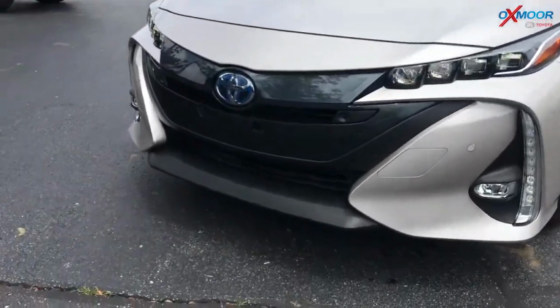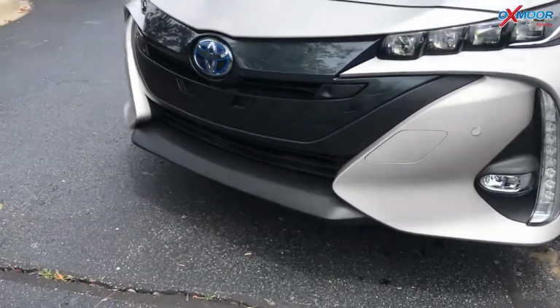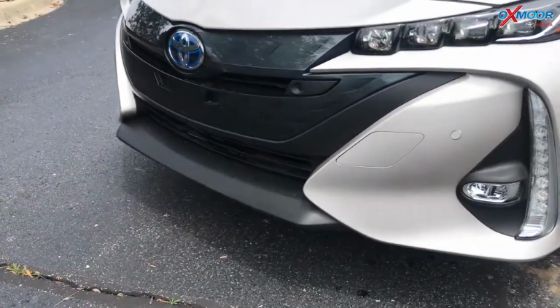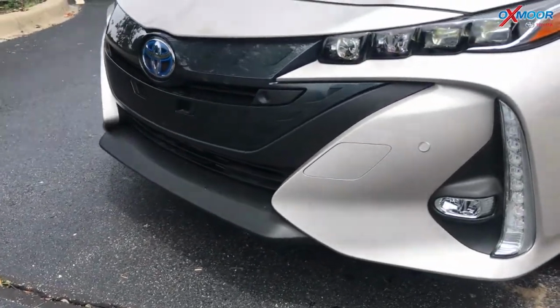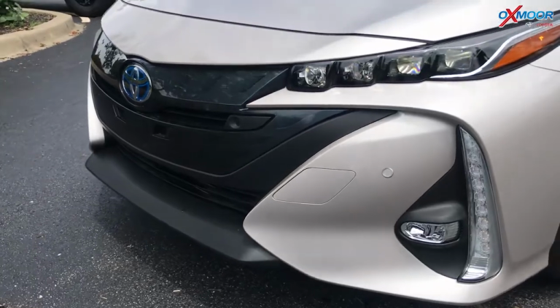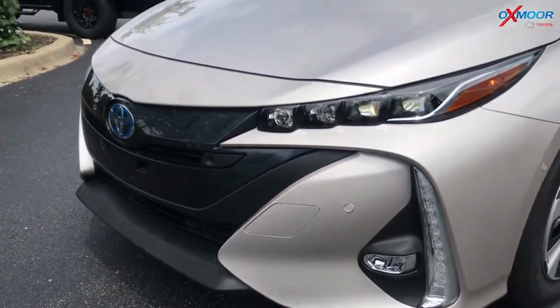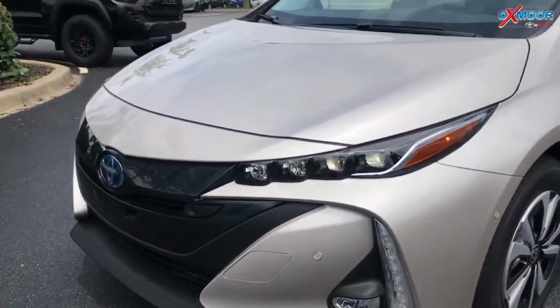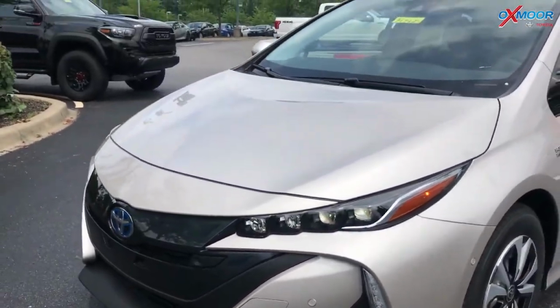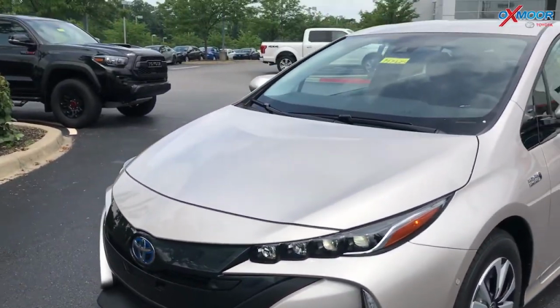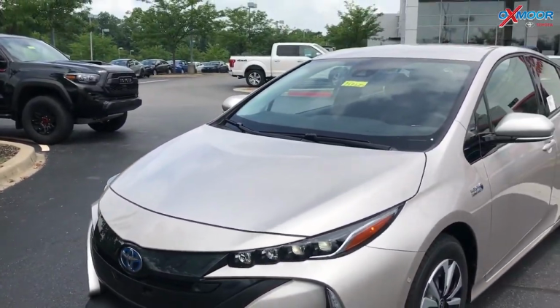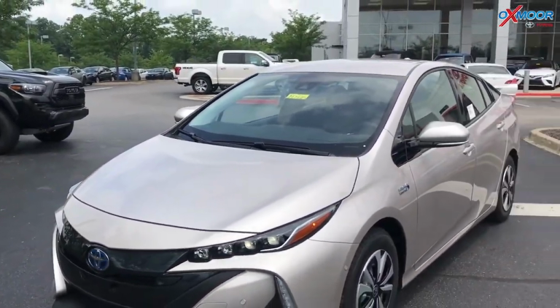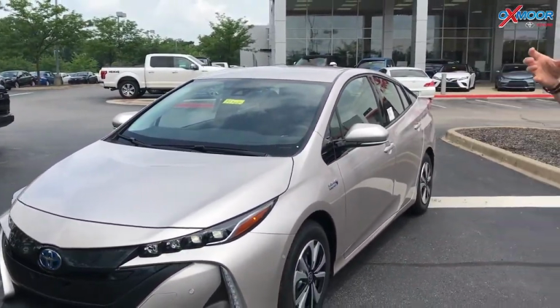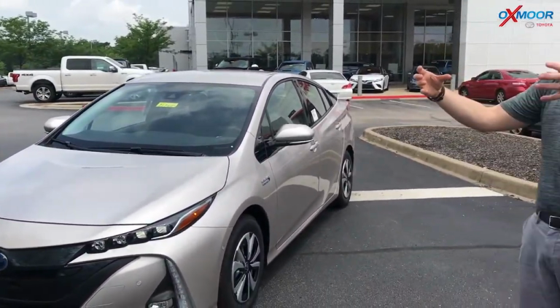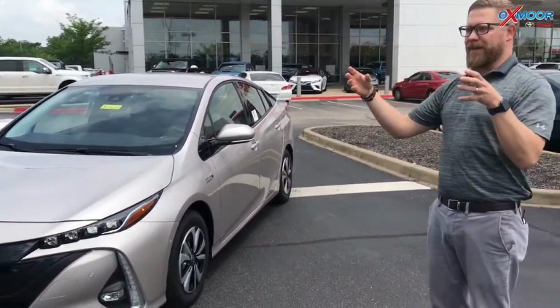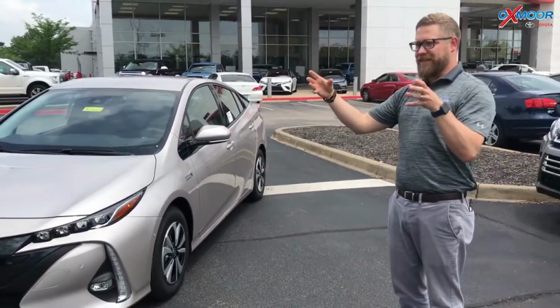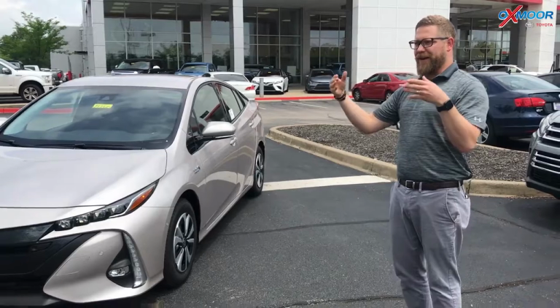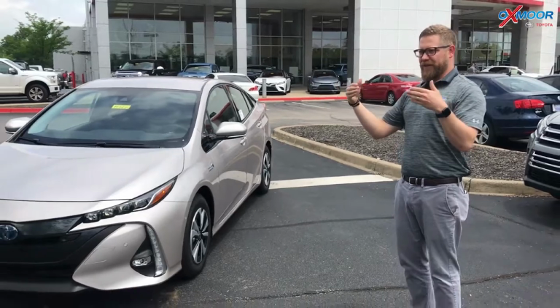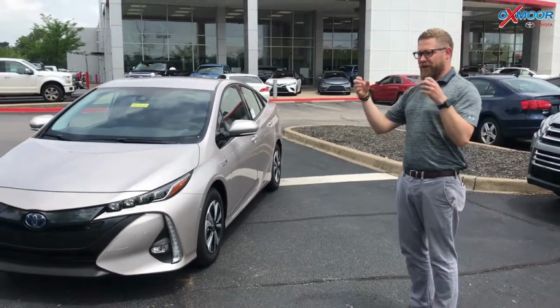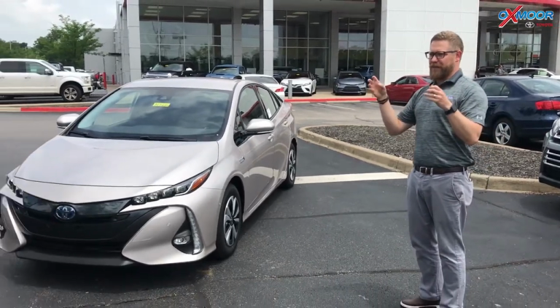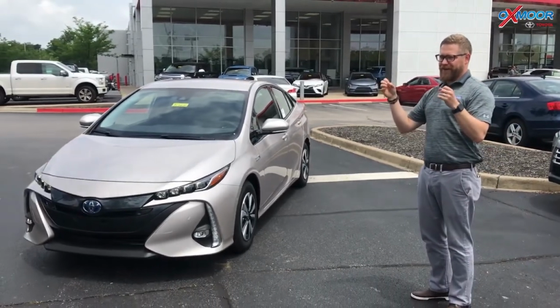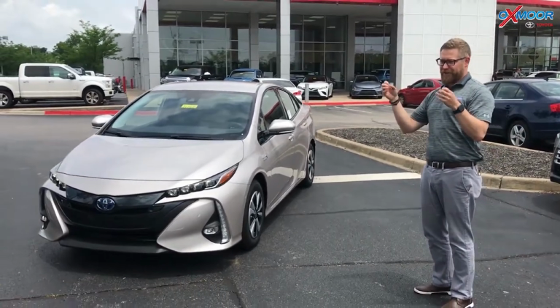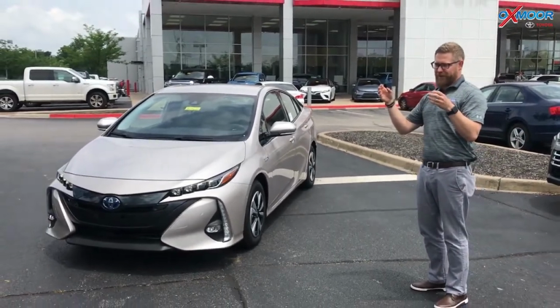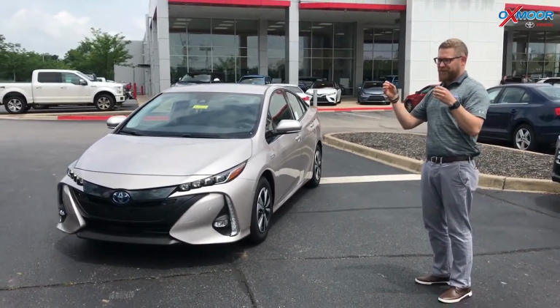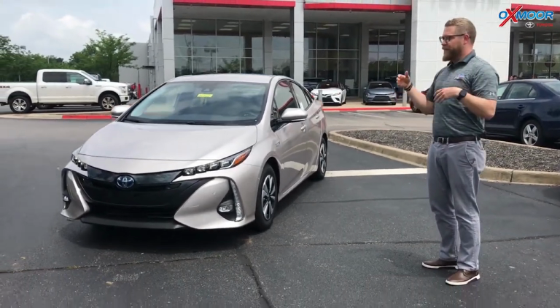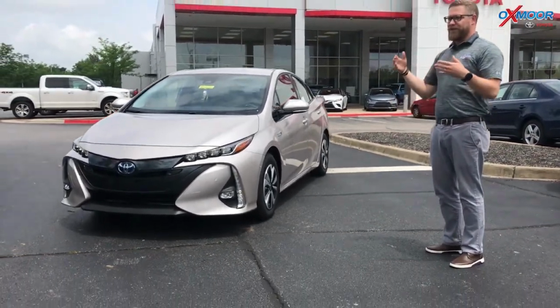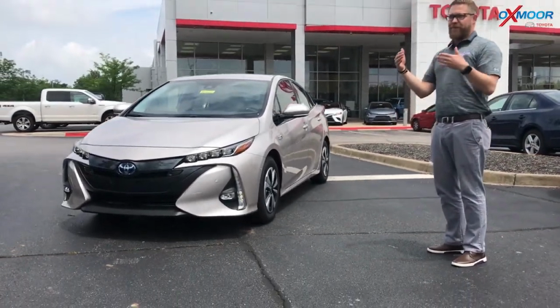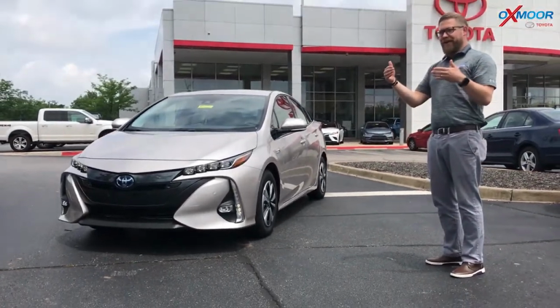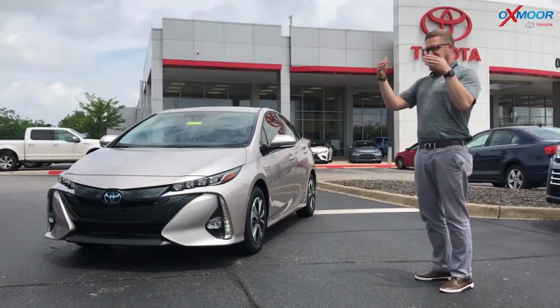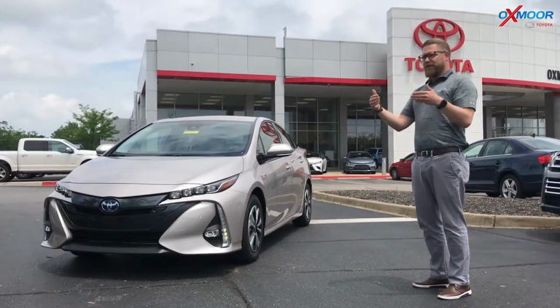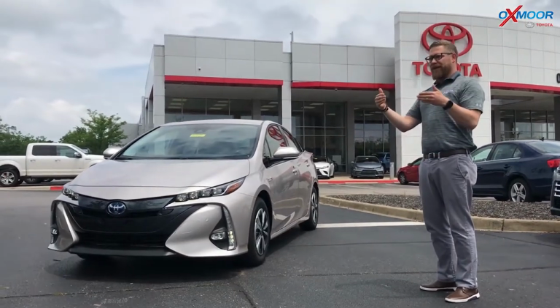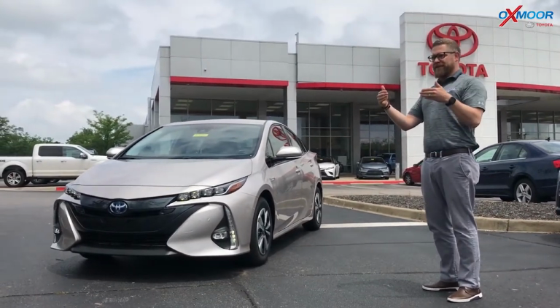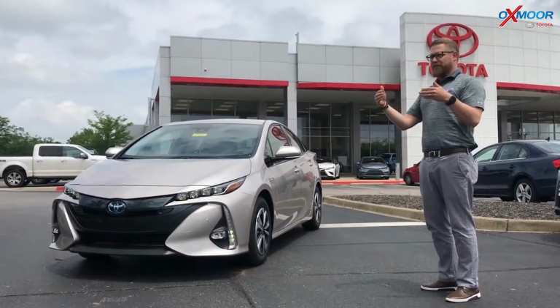There are little sensors here on the bumper. This has intelligent clearance sonar, so when you're approaching something it senses that — as you get closer and closer it's beeping, telling you you're getting closer to something.